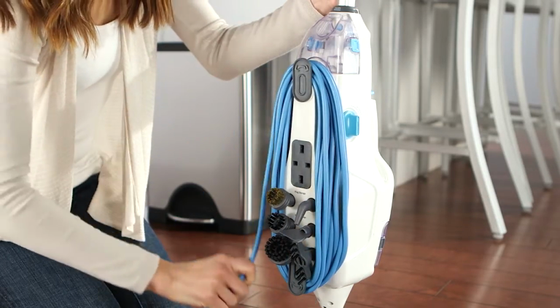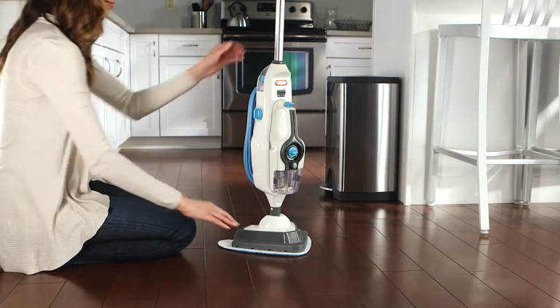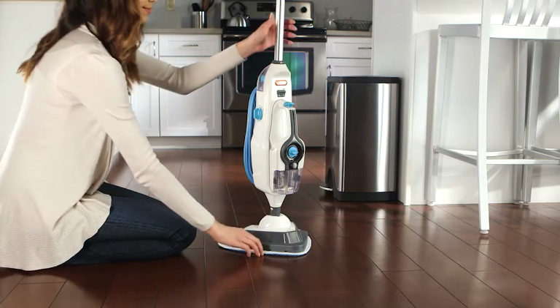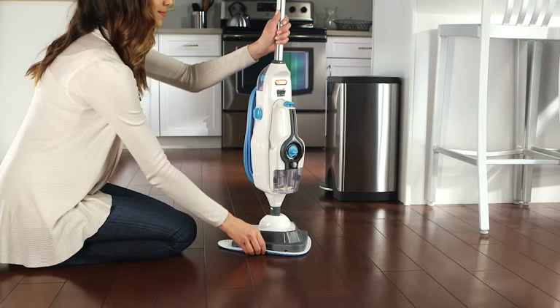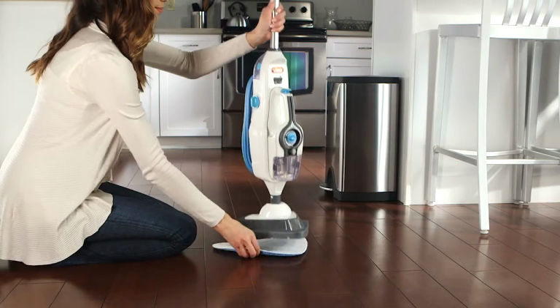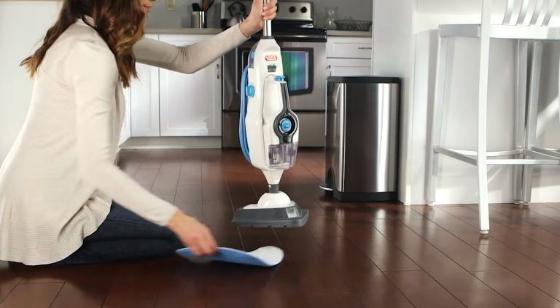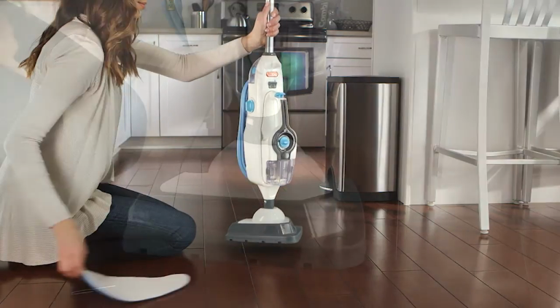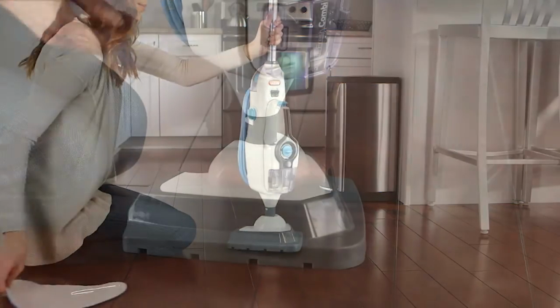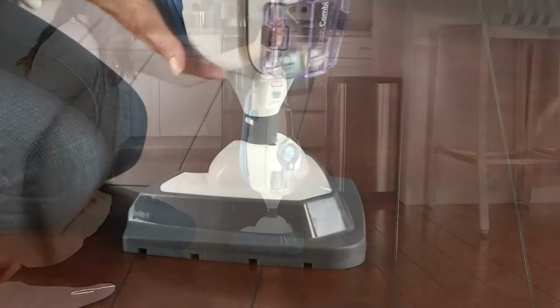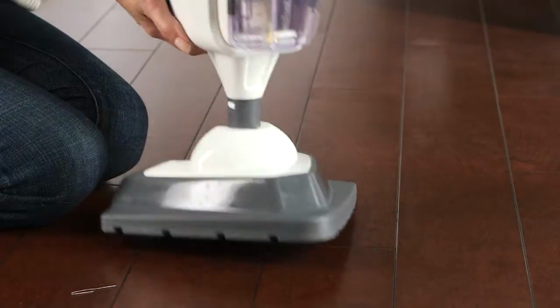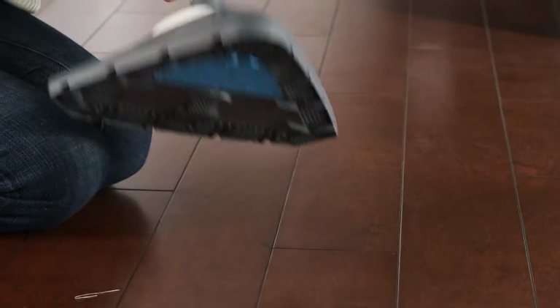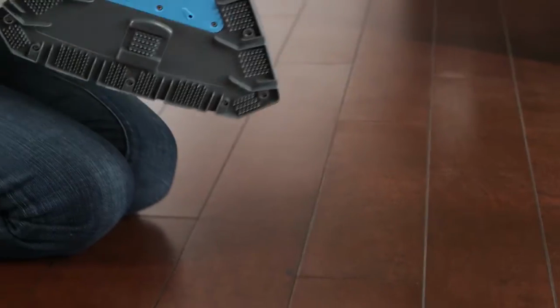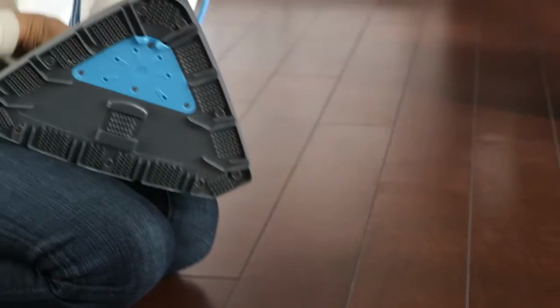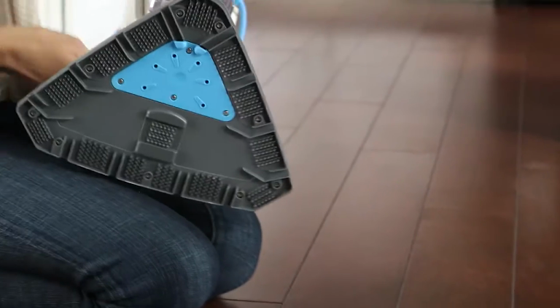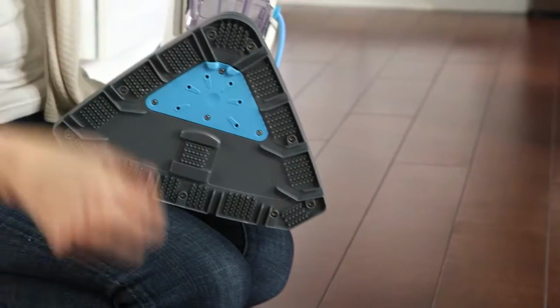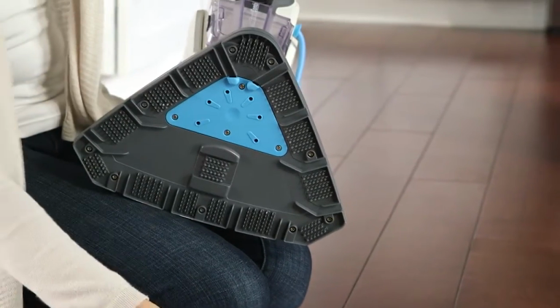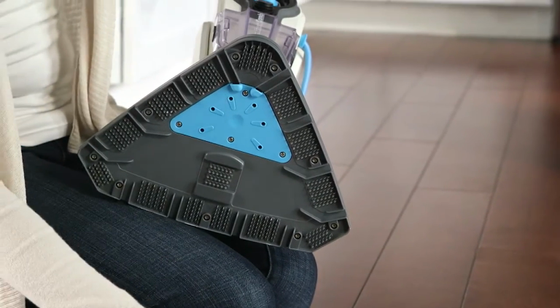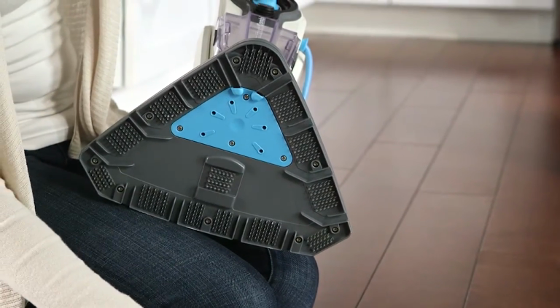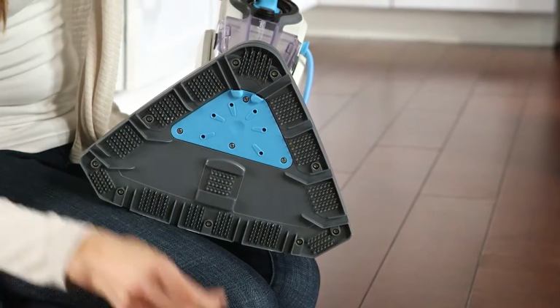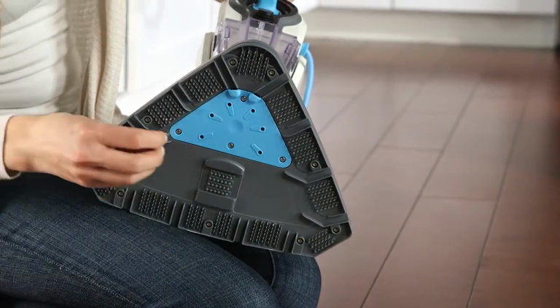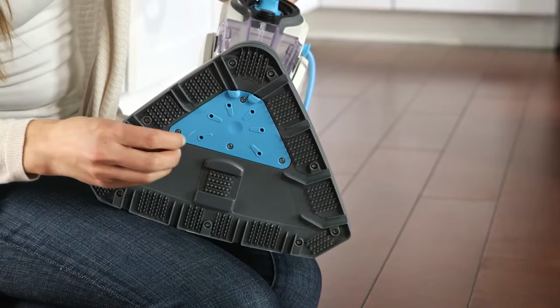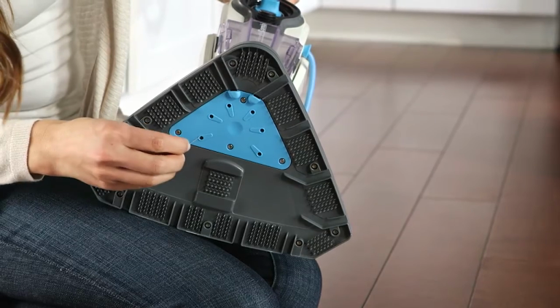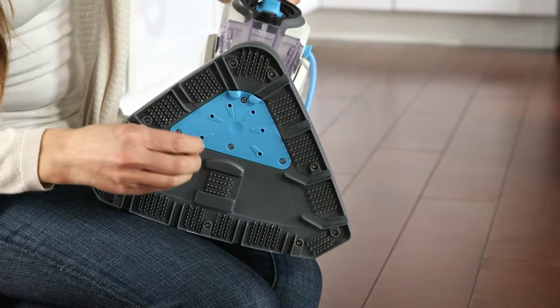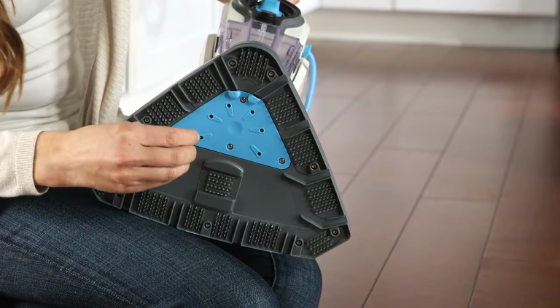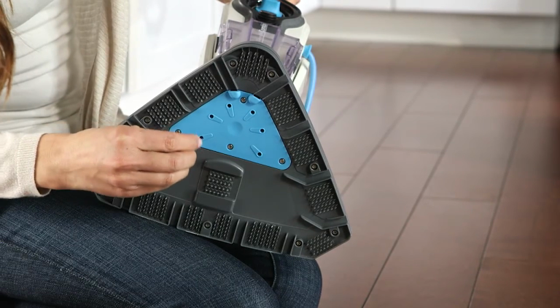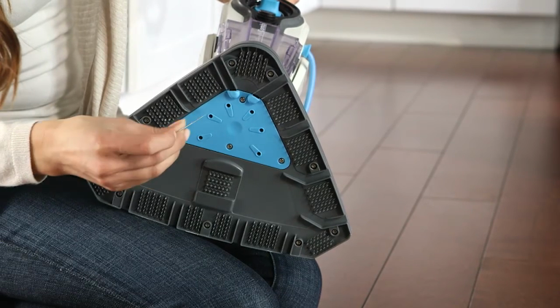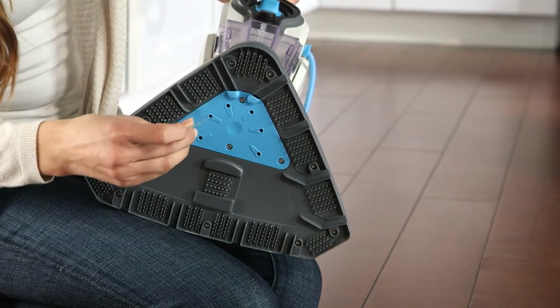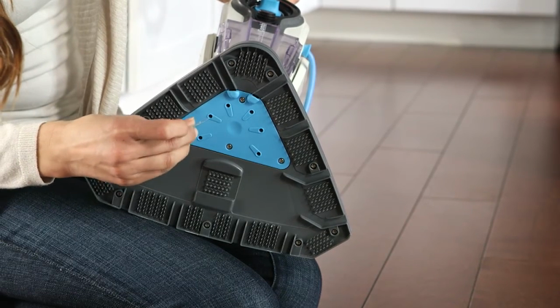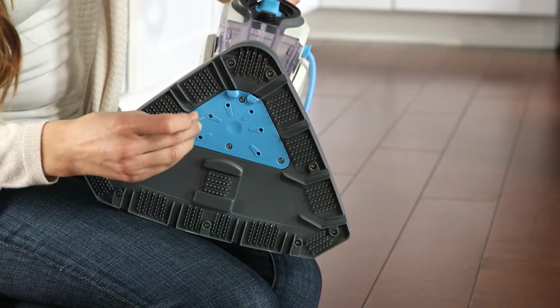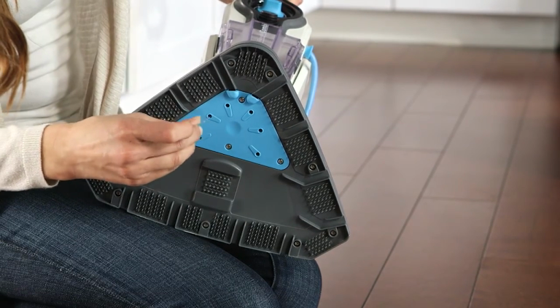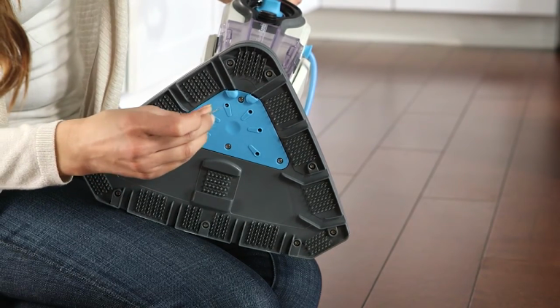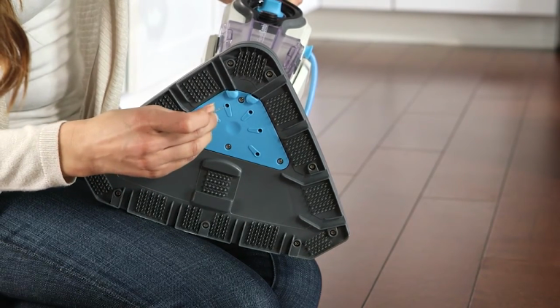Remove the cleaning pad and inspect the bottom of the floor head for blockages. If a blockage can be seen, use a small thin object such as a paper clip to try to clear the blockage.